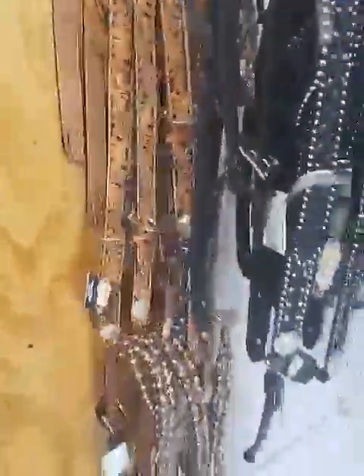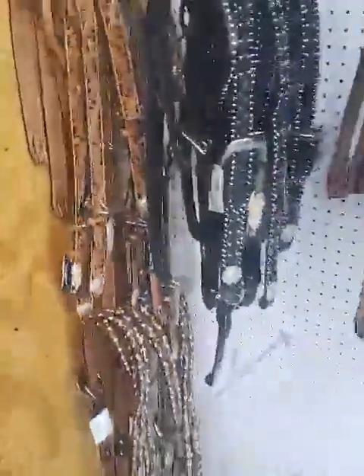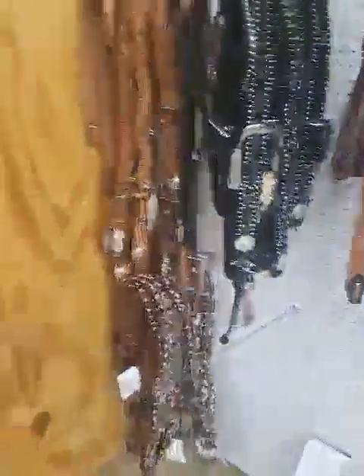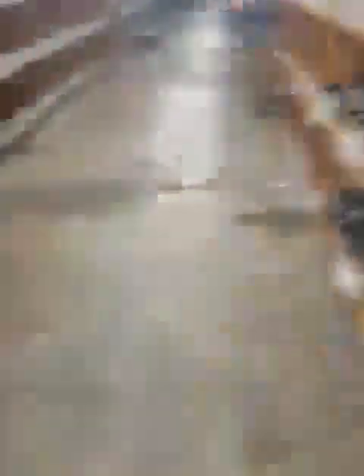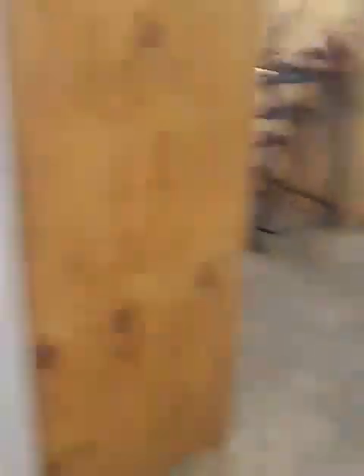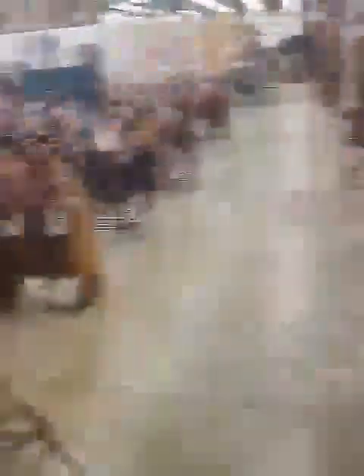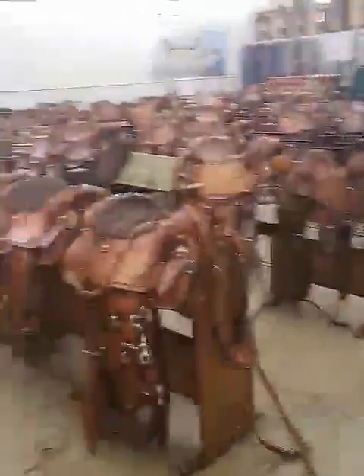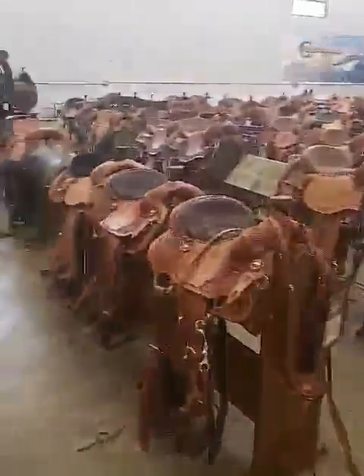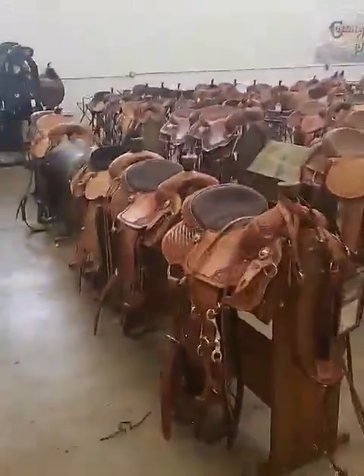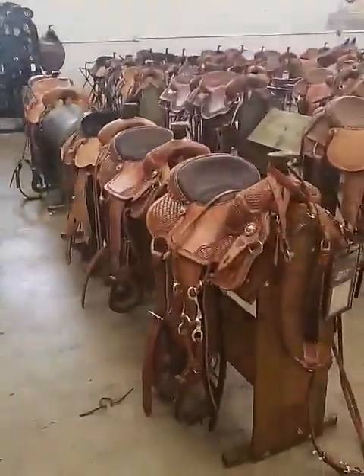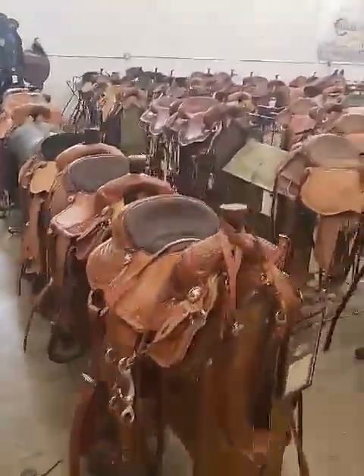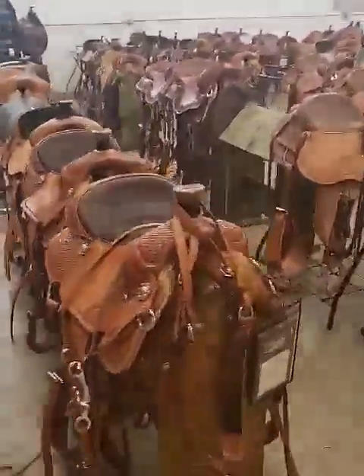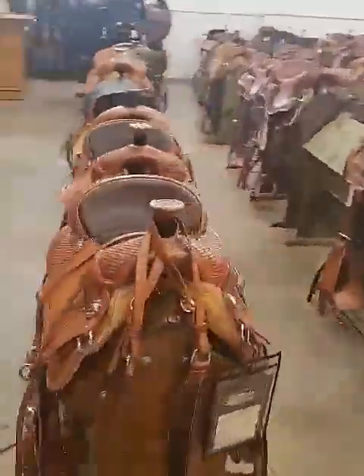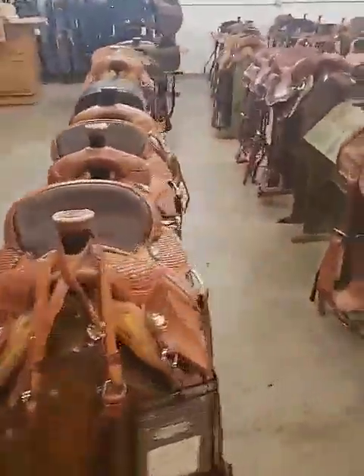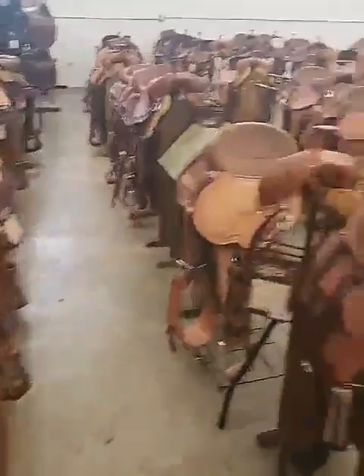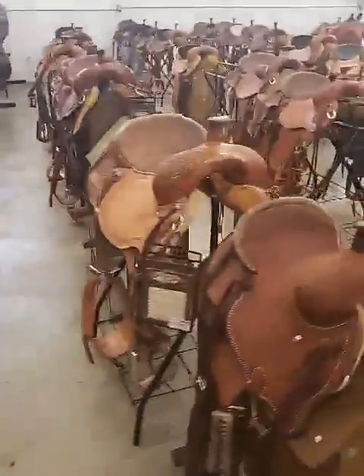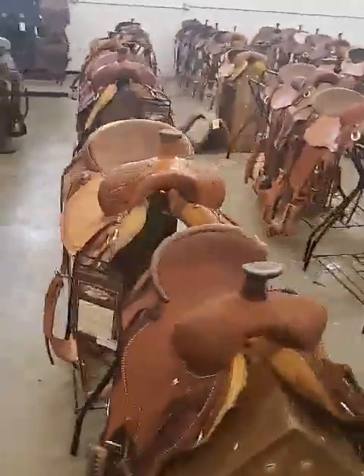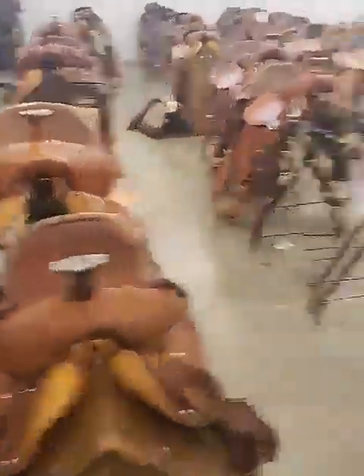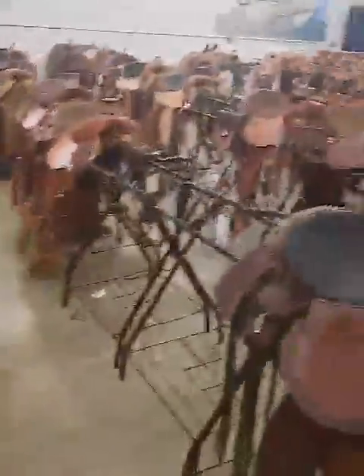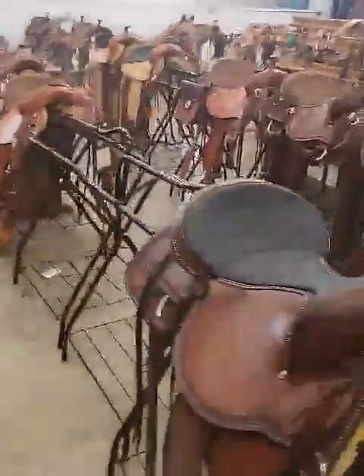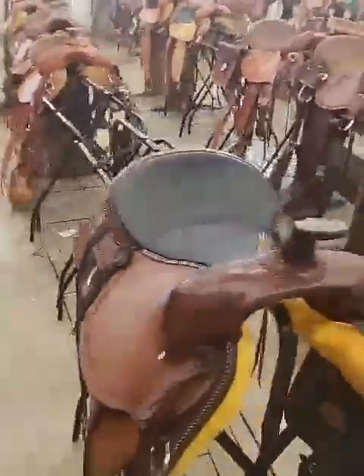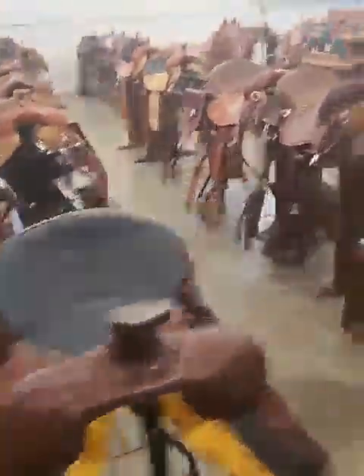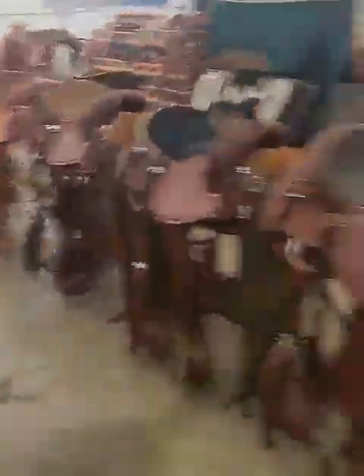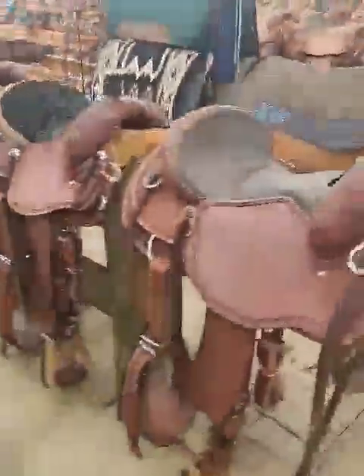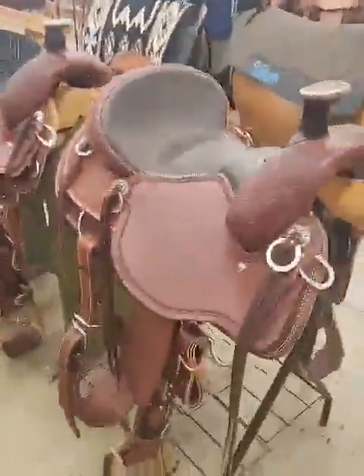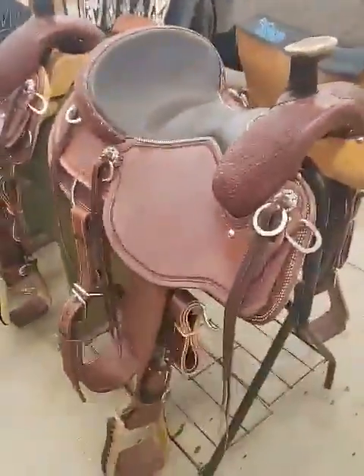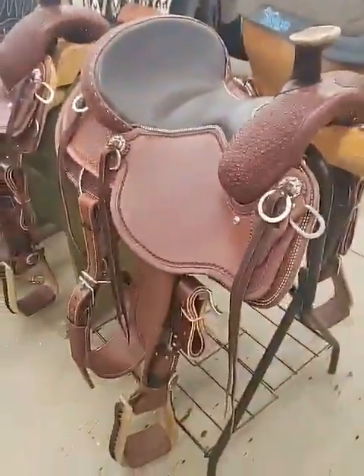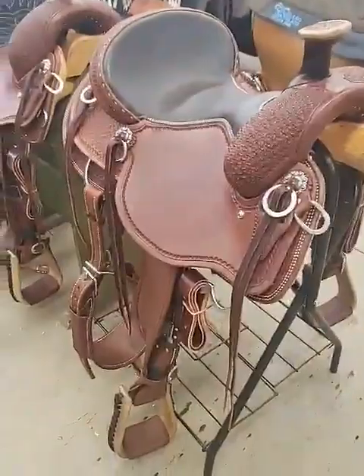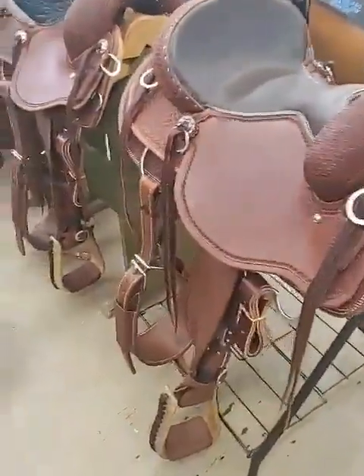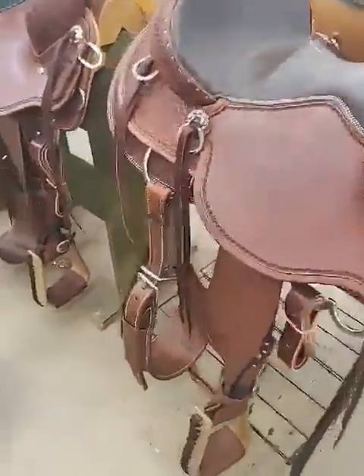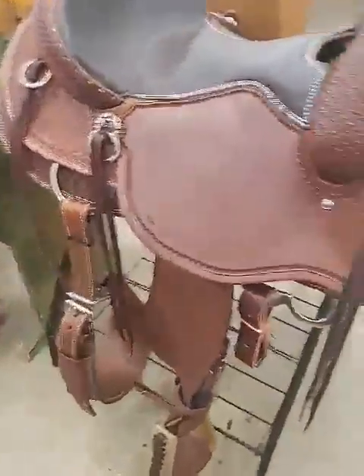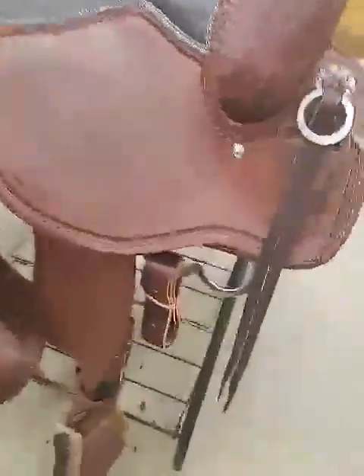Of course we have our saddles. We have over 60 saddles in stock right now with more on the way. One that I like to feature is the Elk Mountain Trail — it's a wonderful saddle.